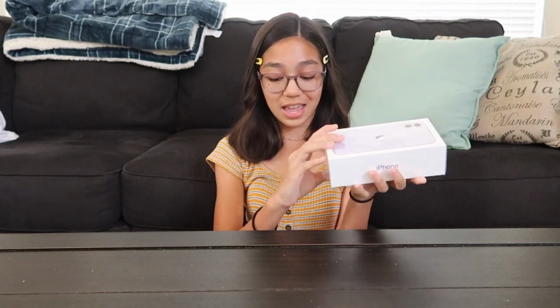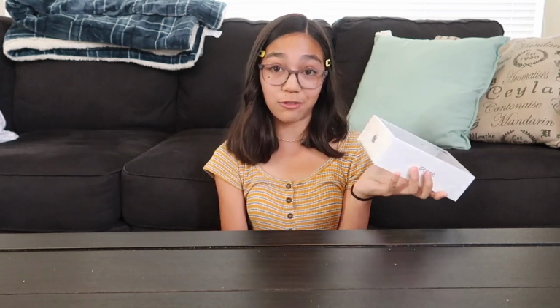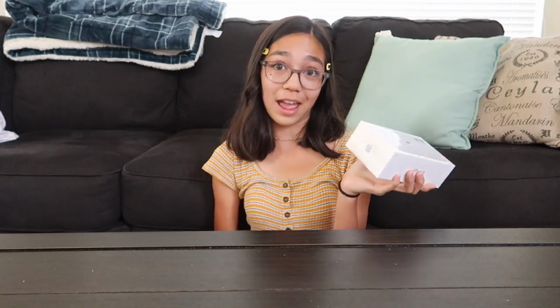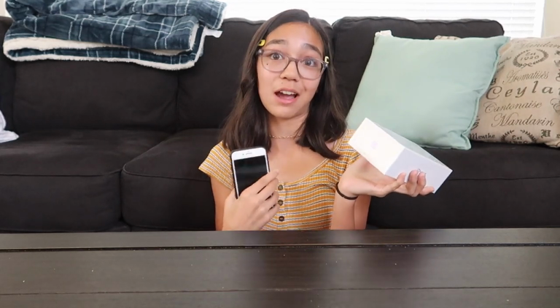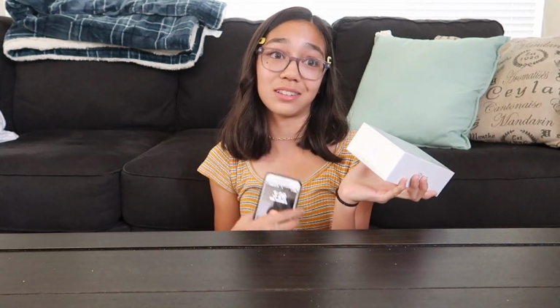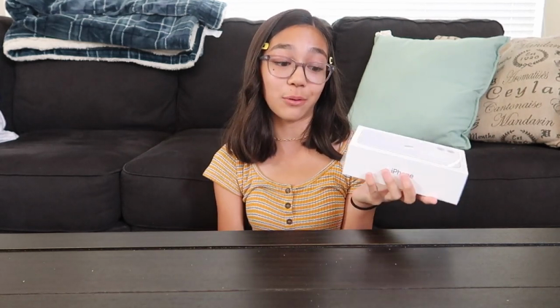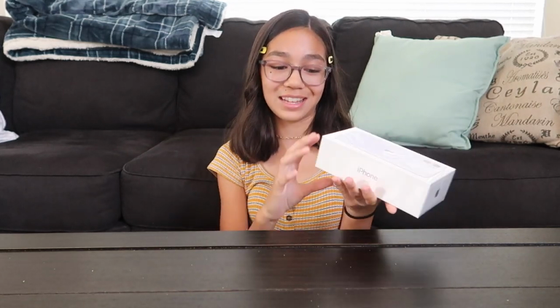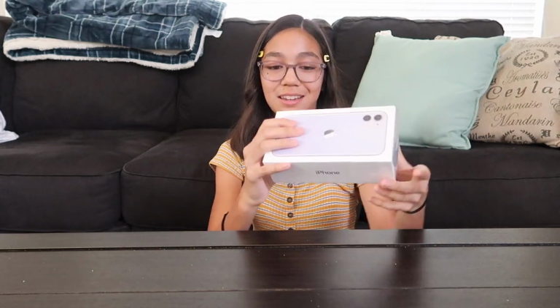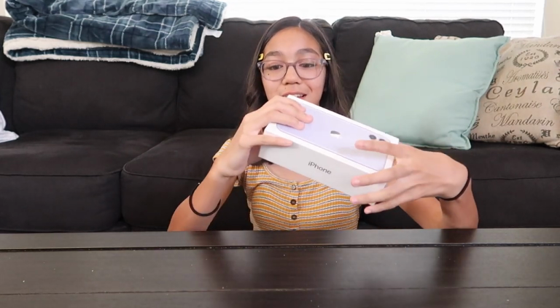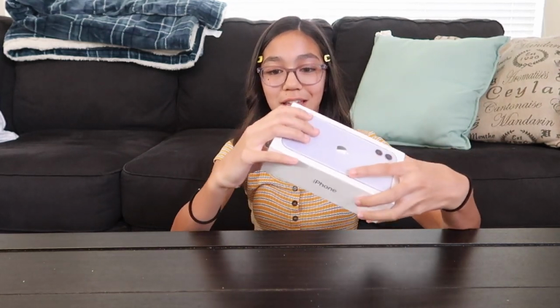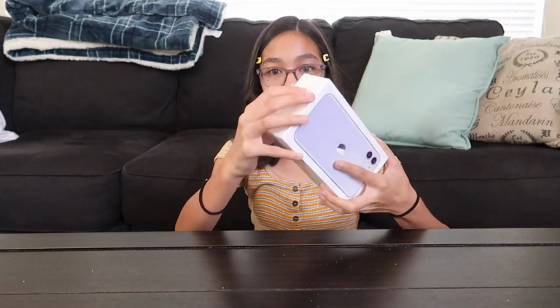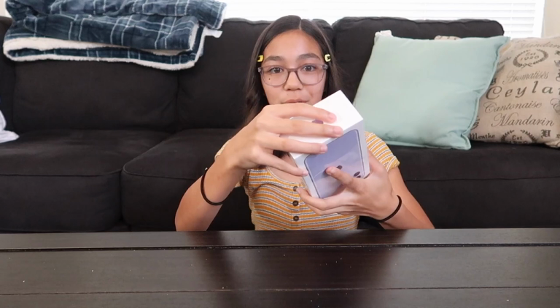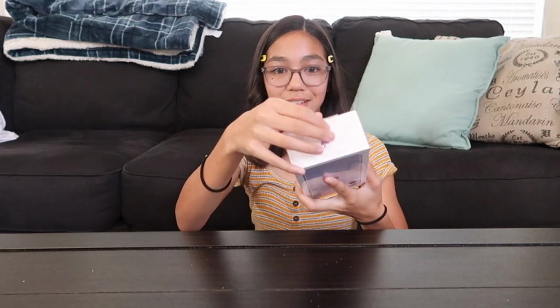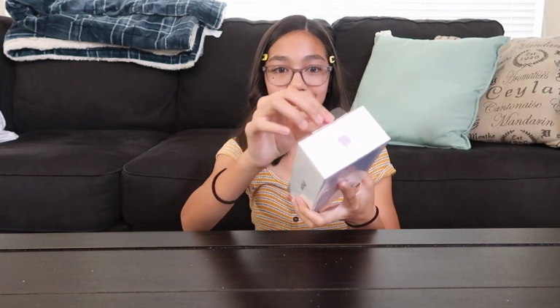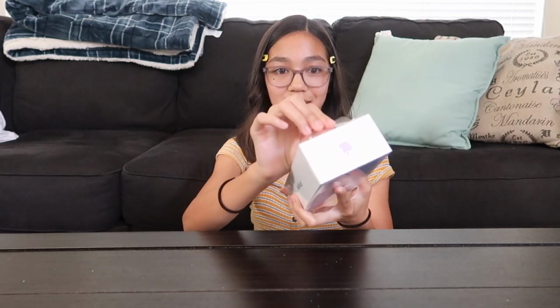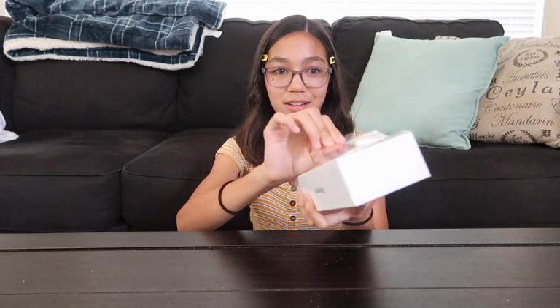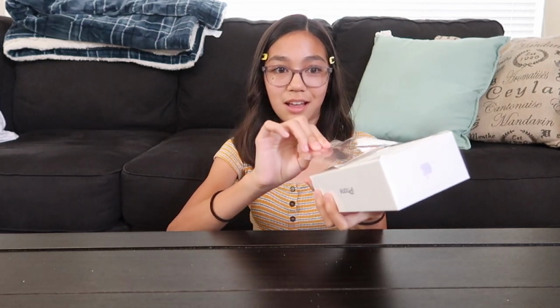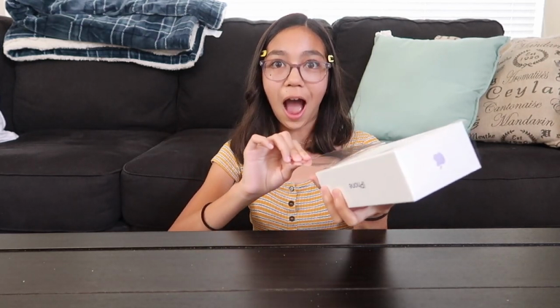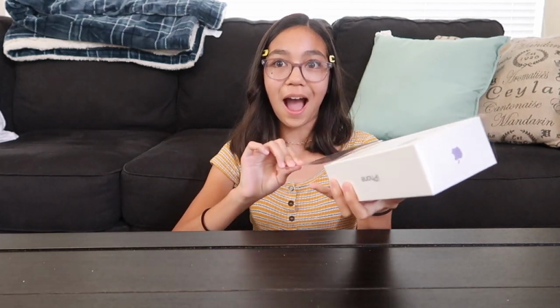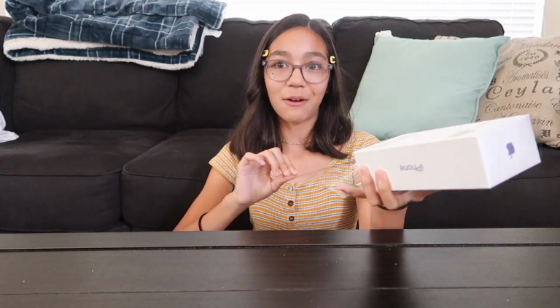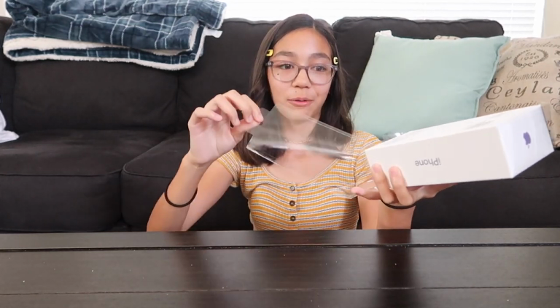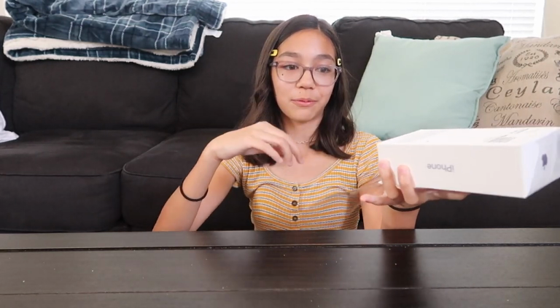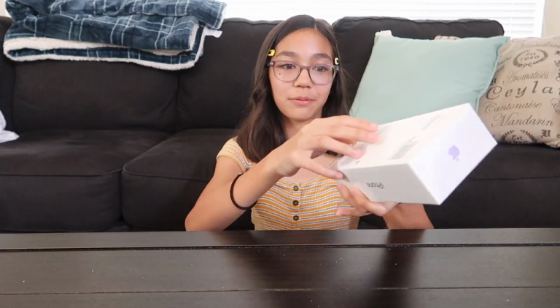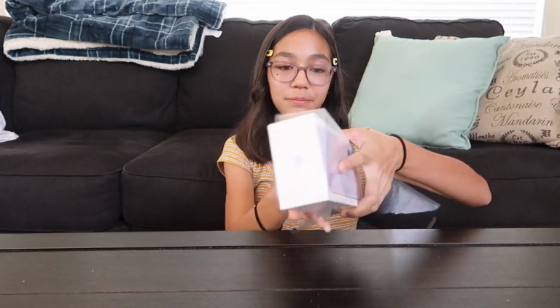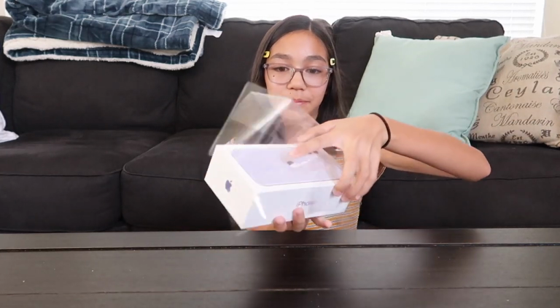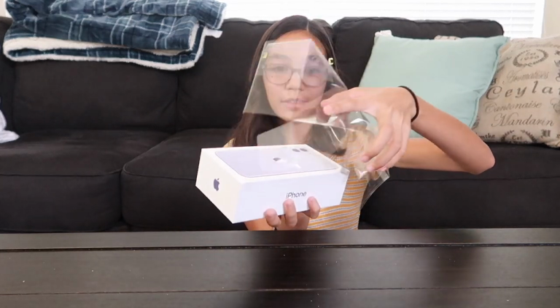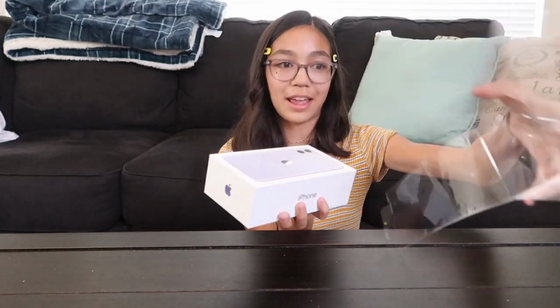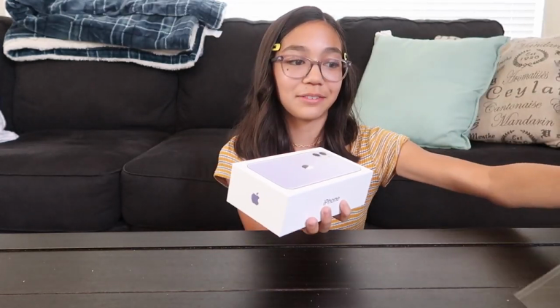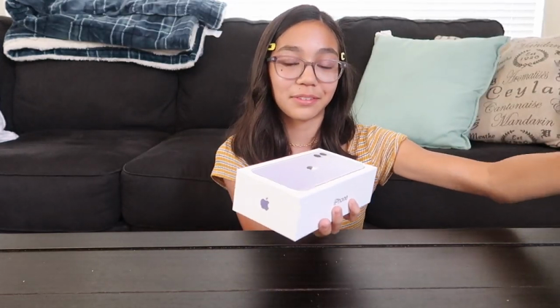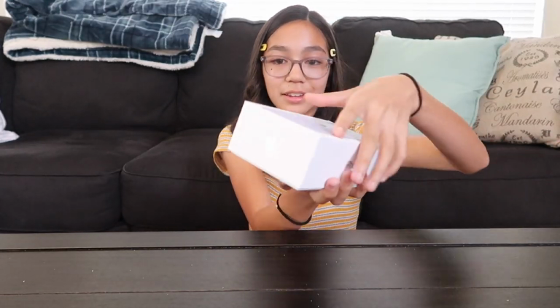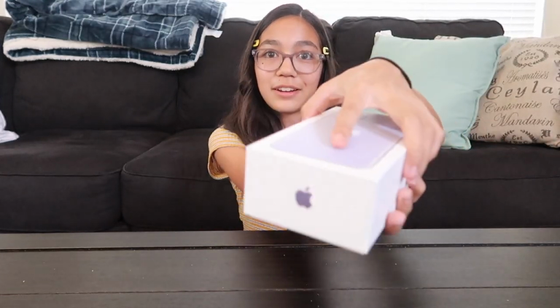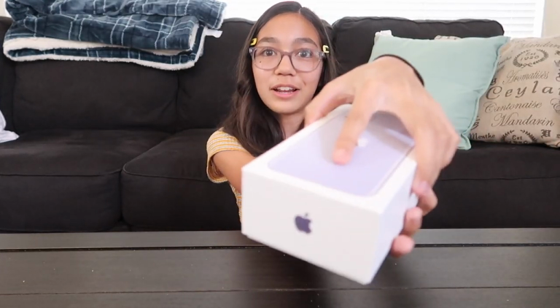The phone that I have right now is the iPhone 8. So let's open it. Okay guys, ready?